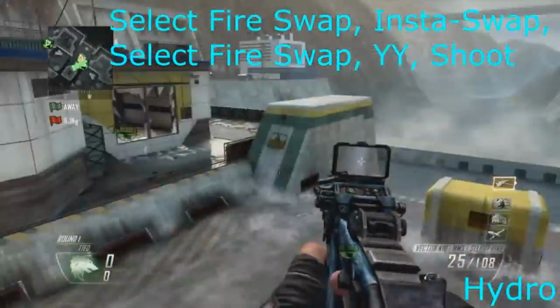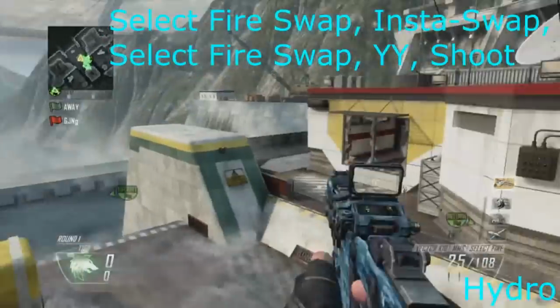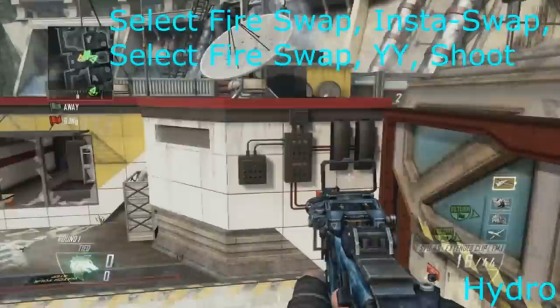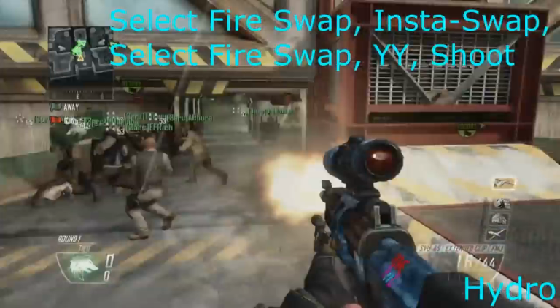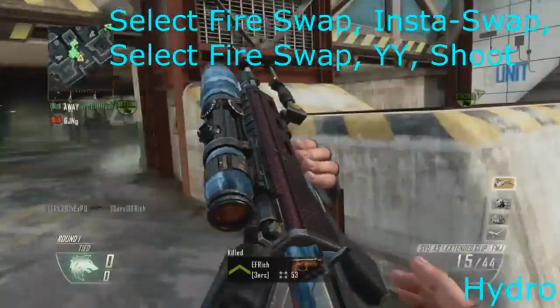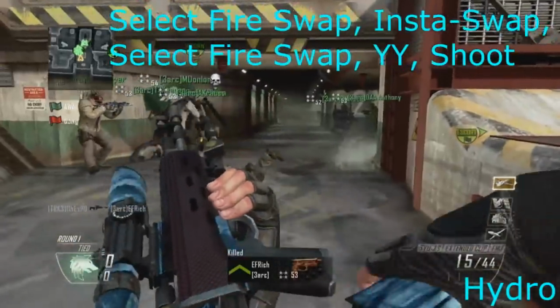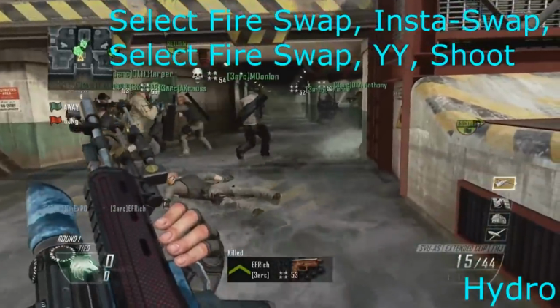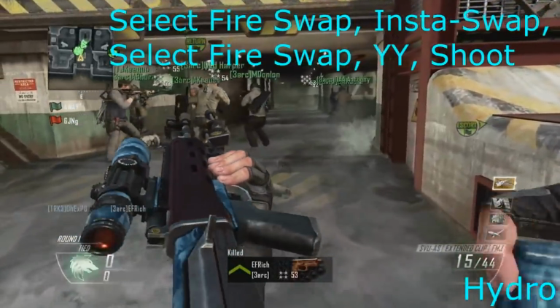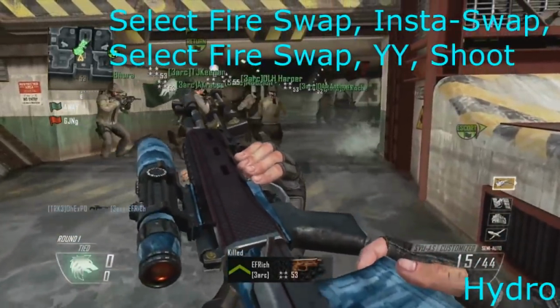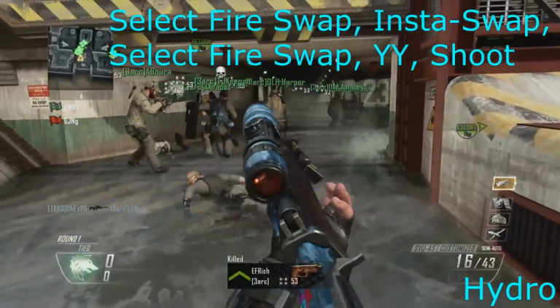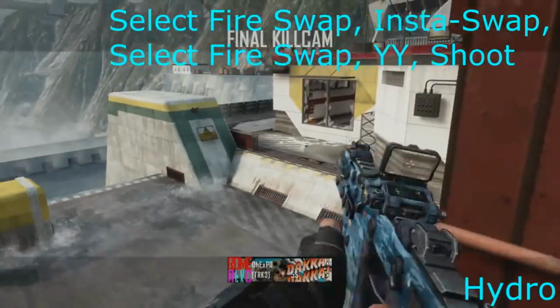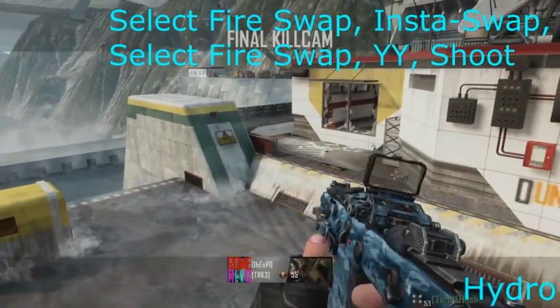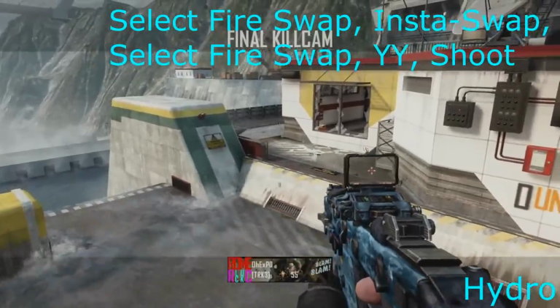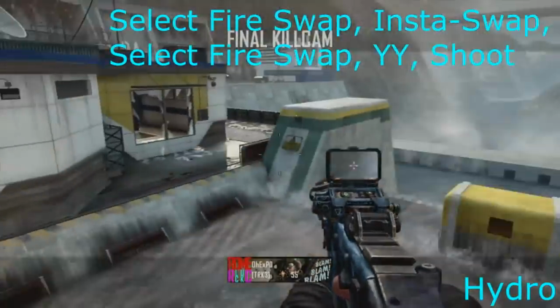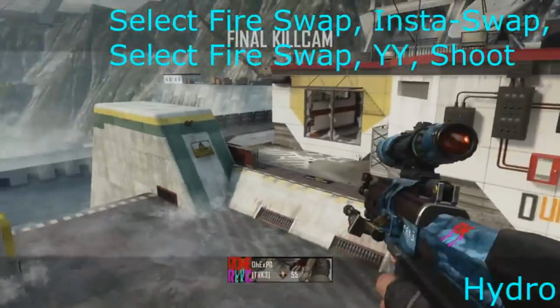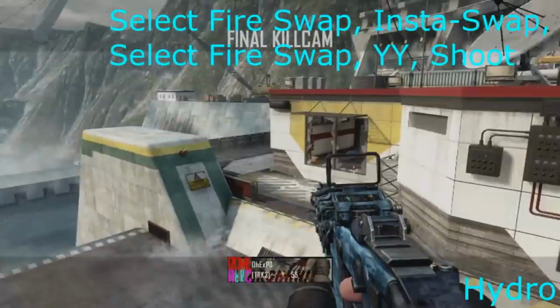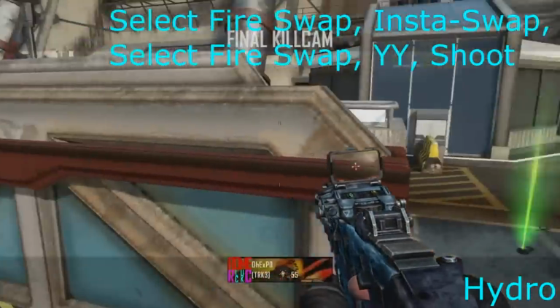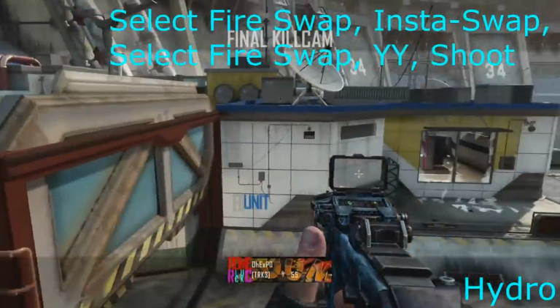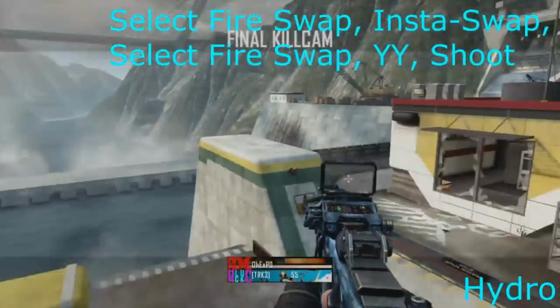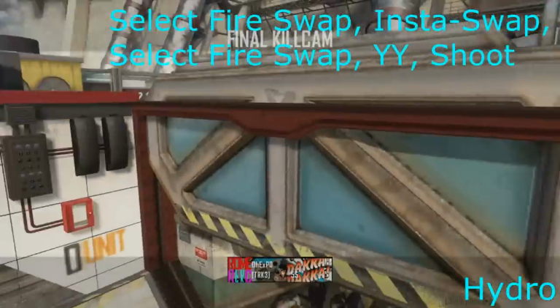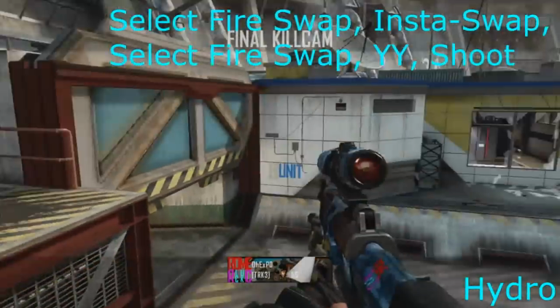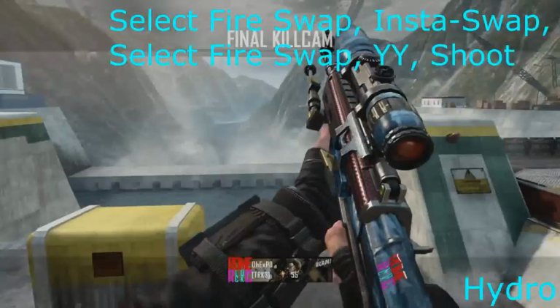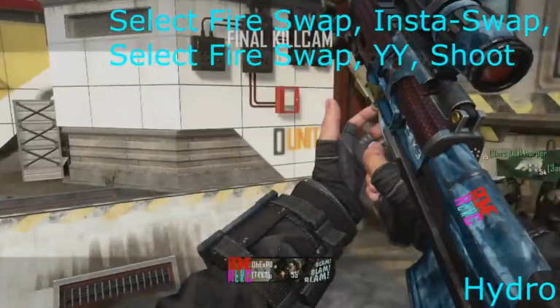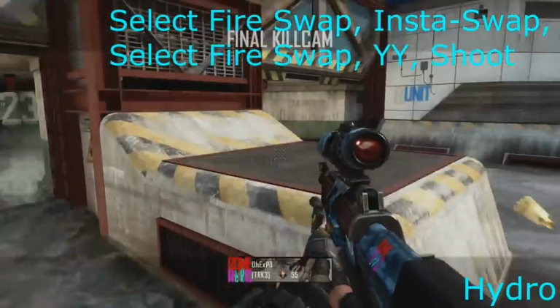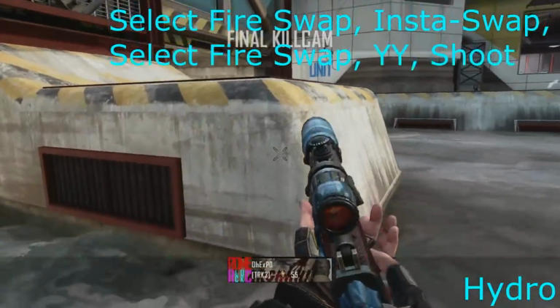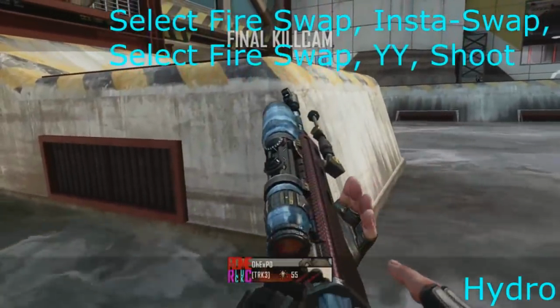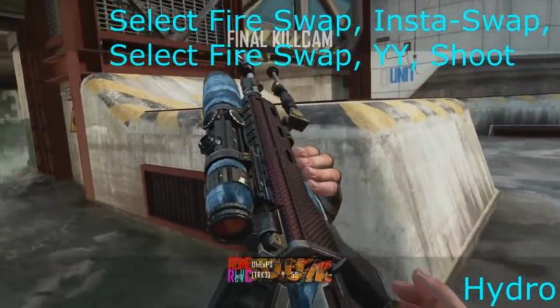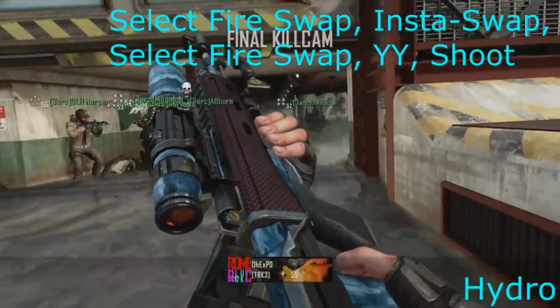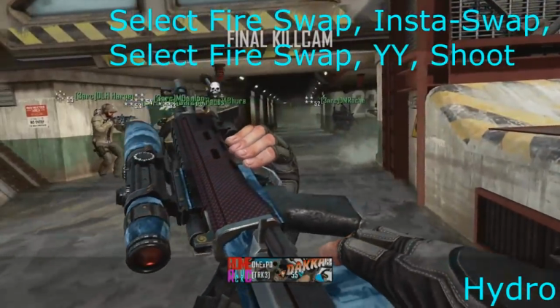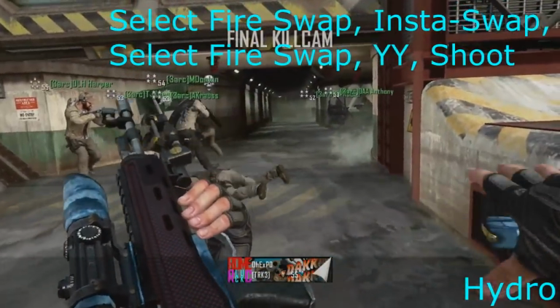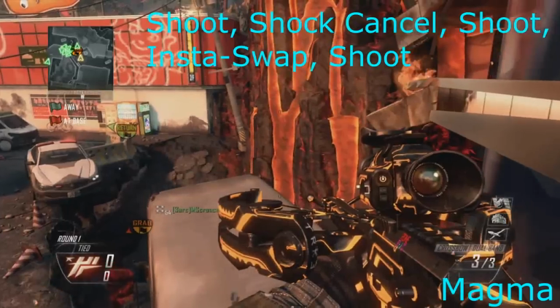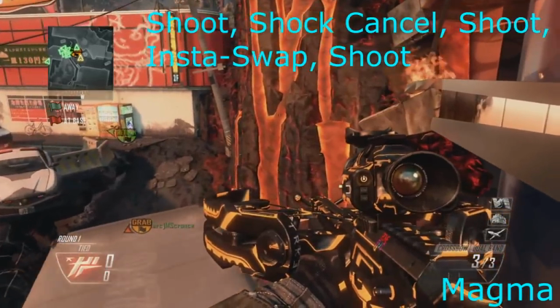Now we're on Hydro and basically if you have the select fire on burst, then there's going to be two select fires — put it on burst, then select fire swap, then insta-swap back, and then select fire YY again, and then they actually both show if you do it properly — you just need to time it right.